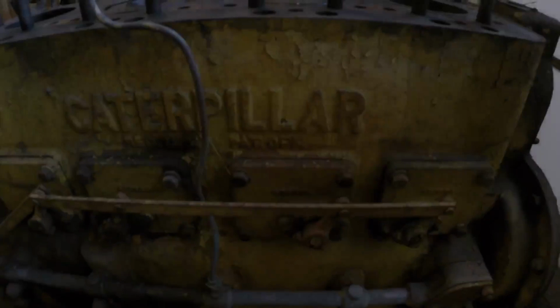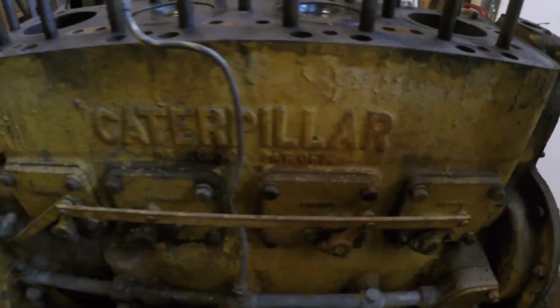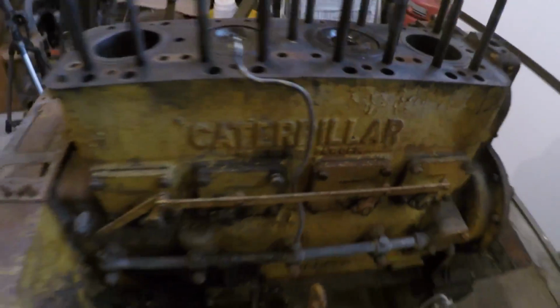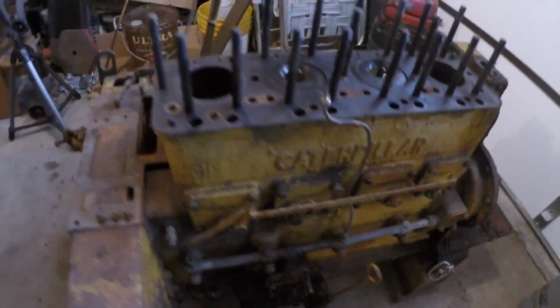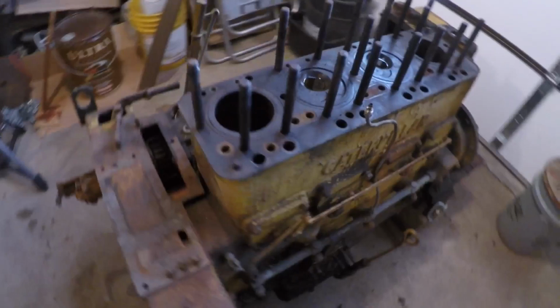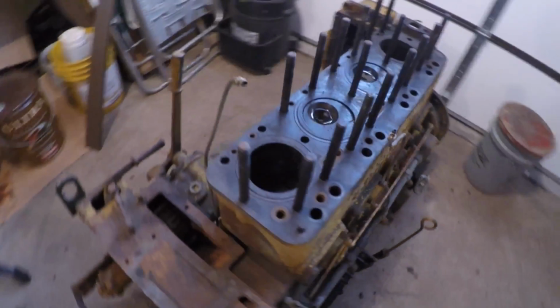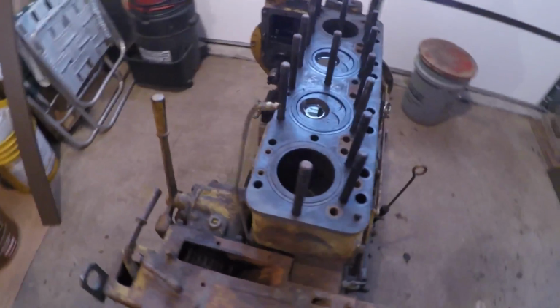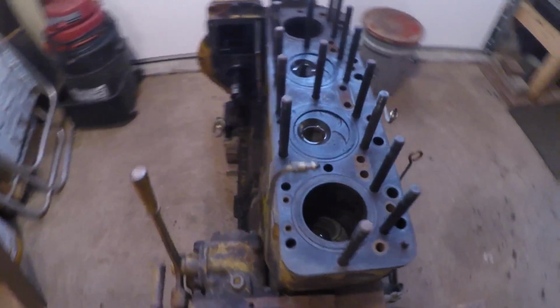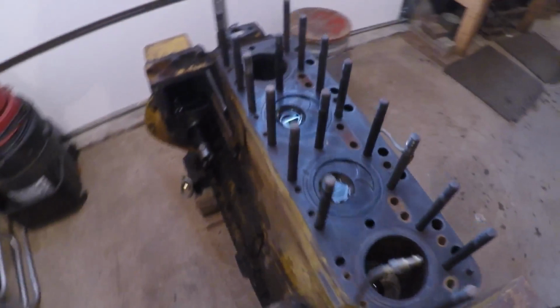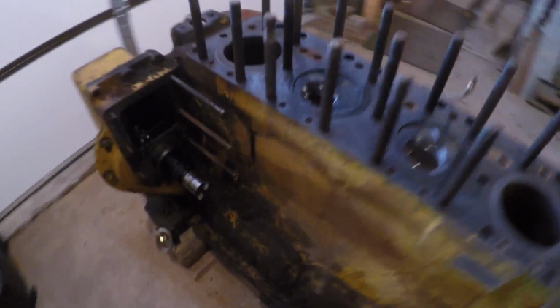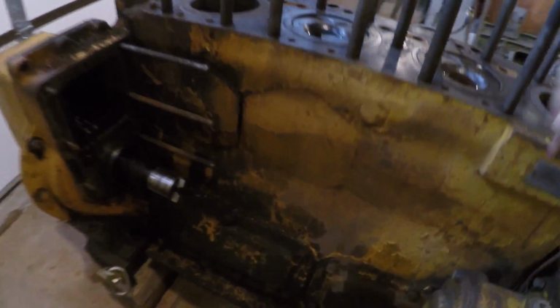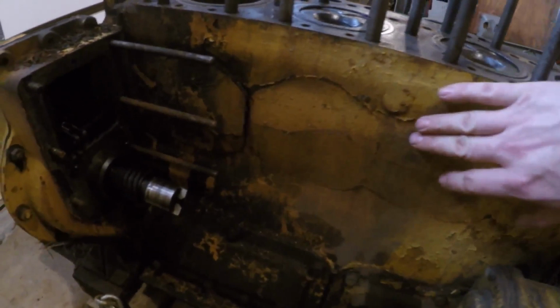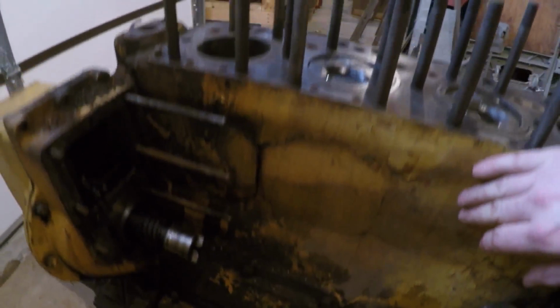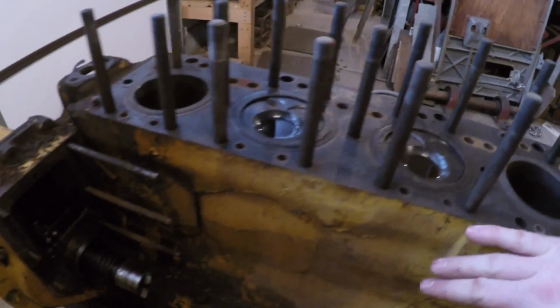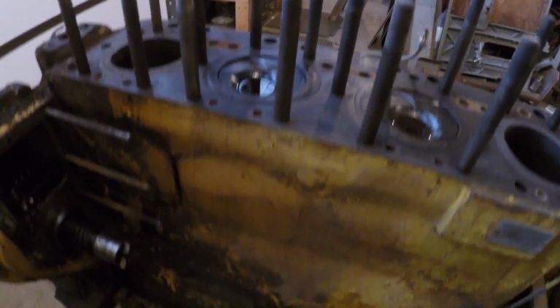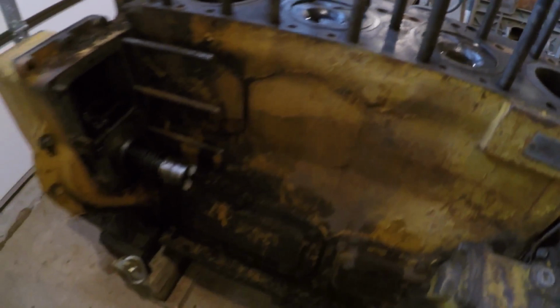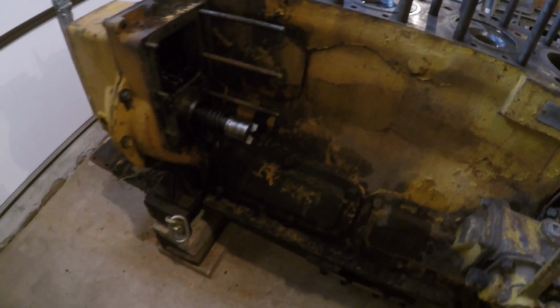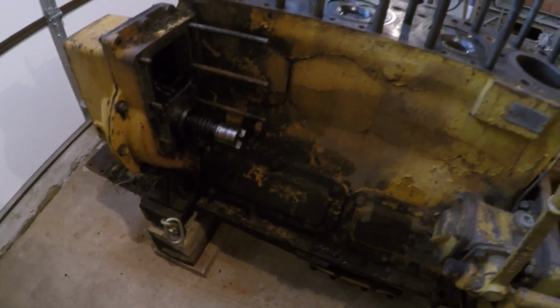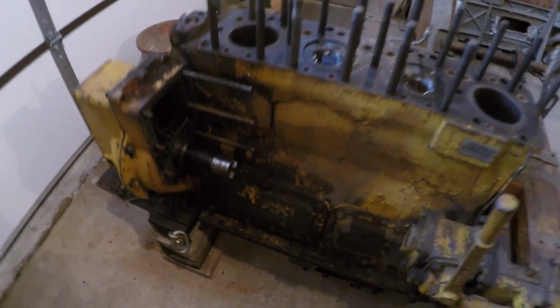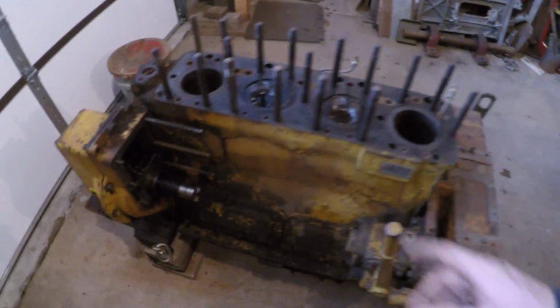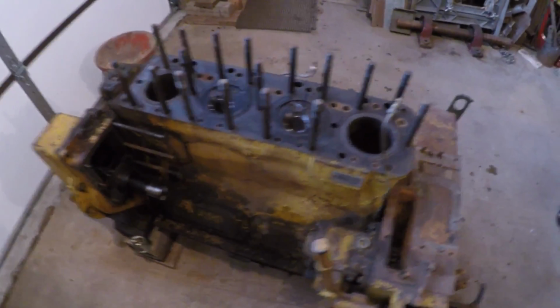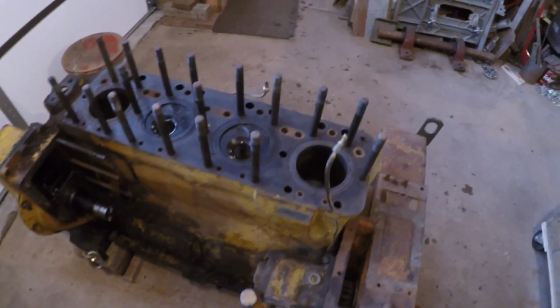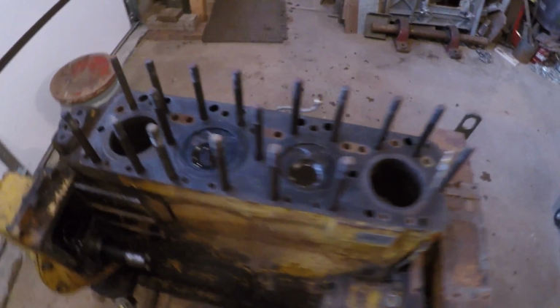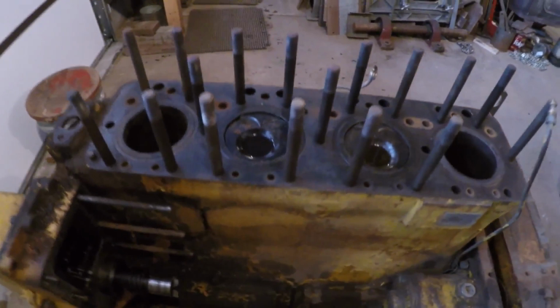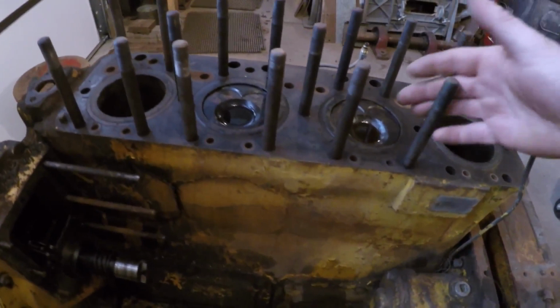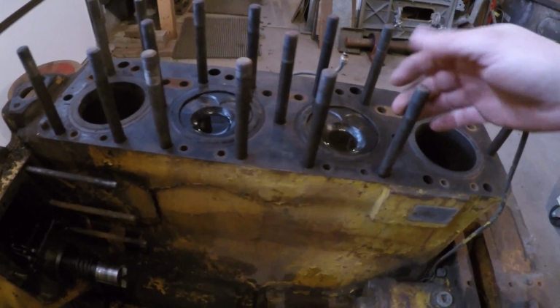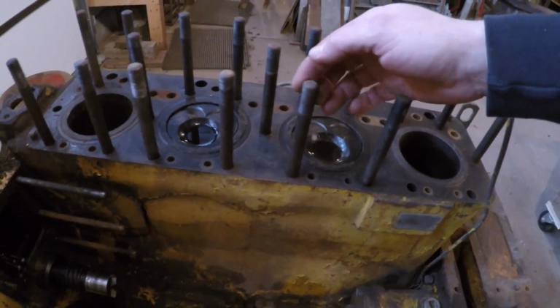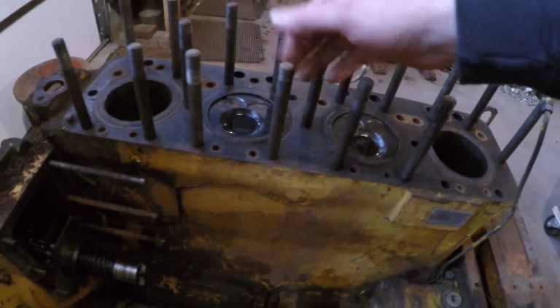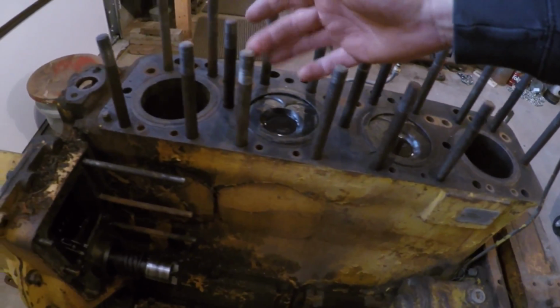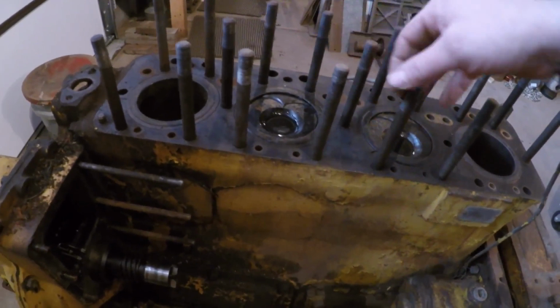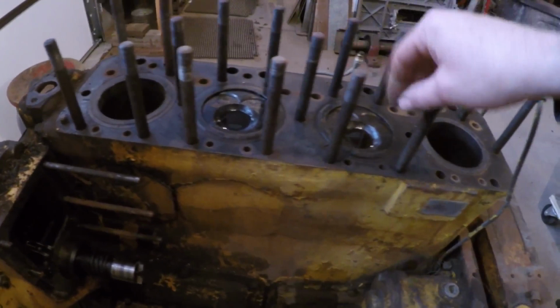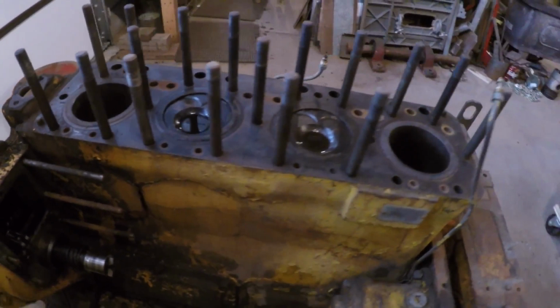Since I've decided that this poor engine block has seen better days and I'm not going to repair it — I'd be more apt to replace it — it's now a salvage operation to see if anything is still good here. So I think the first thing I'm going to do is strip all these head studs out of here and make it a little bit less like a porcupine.